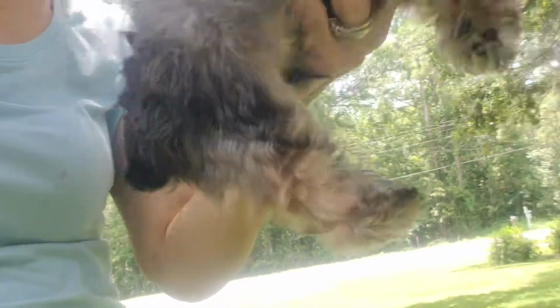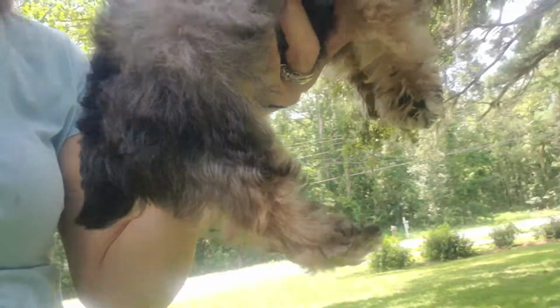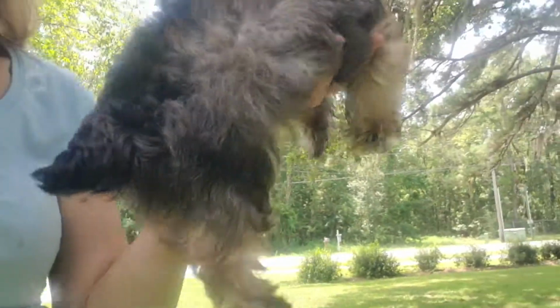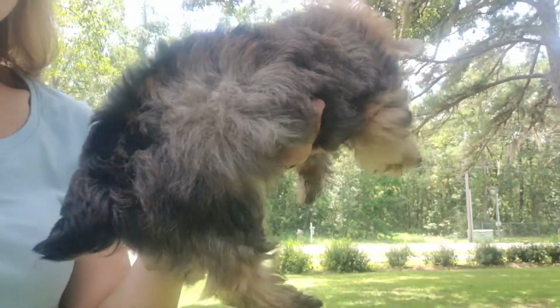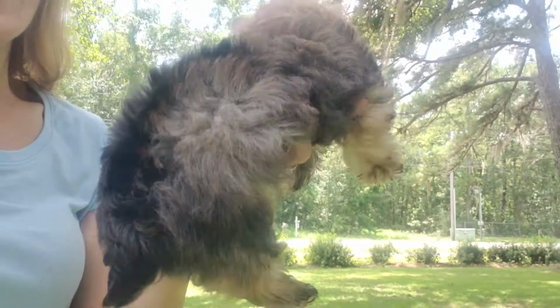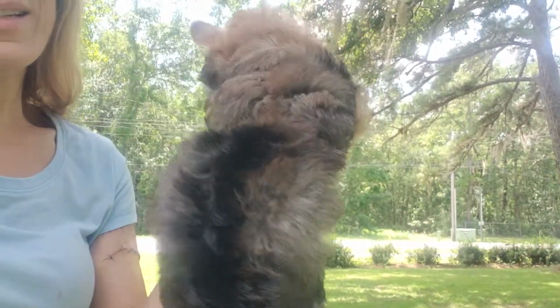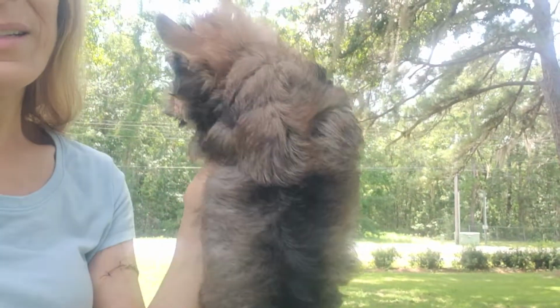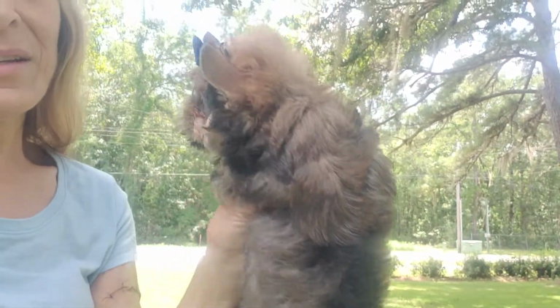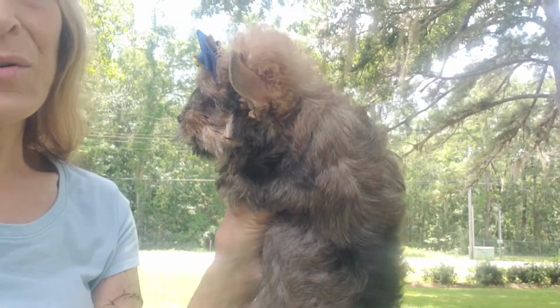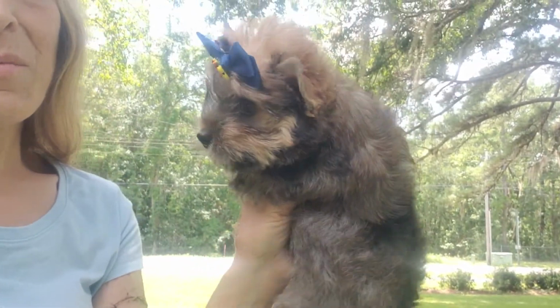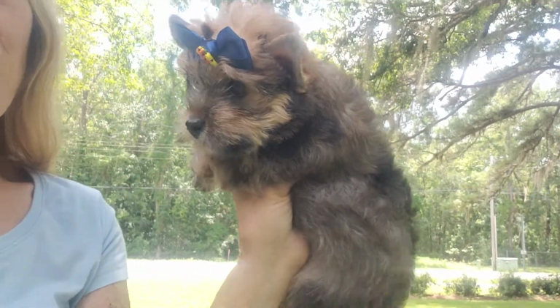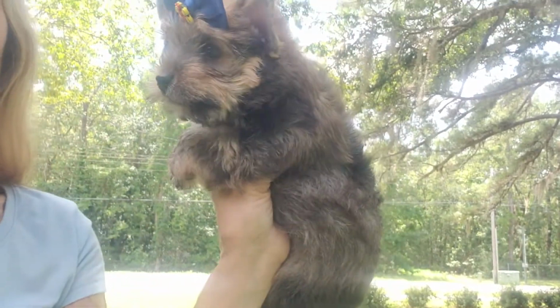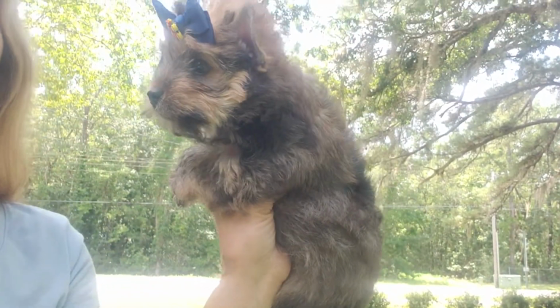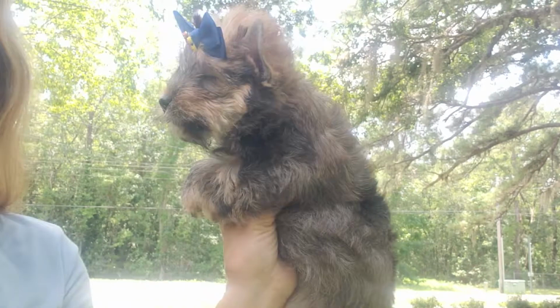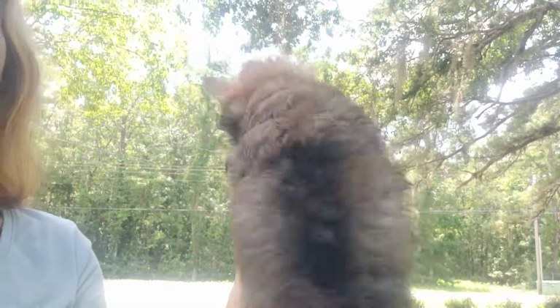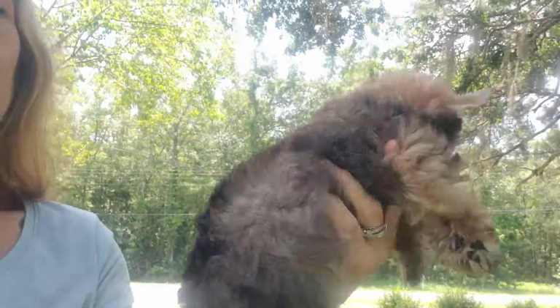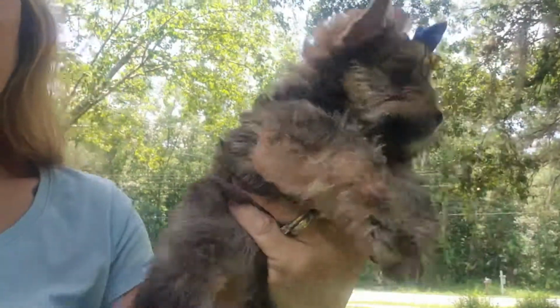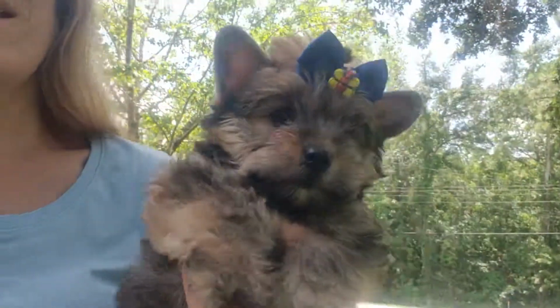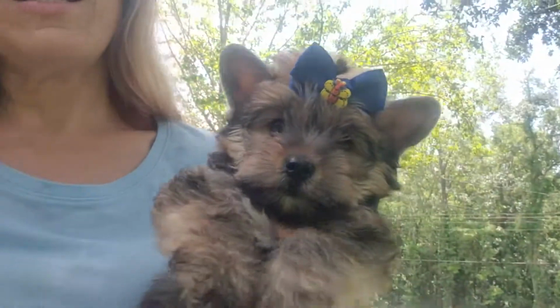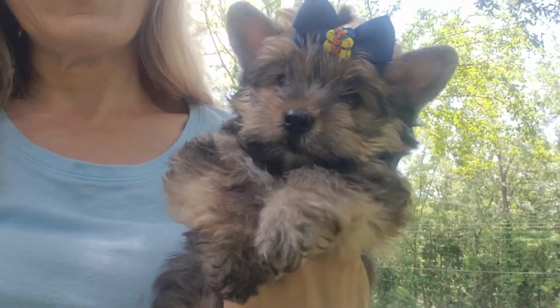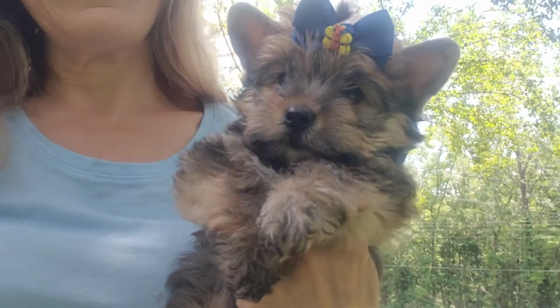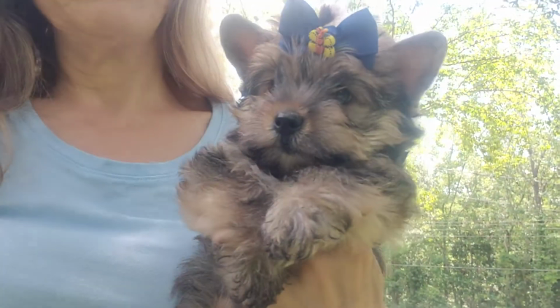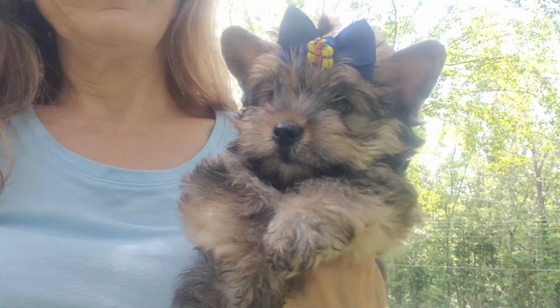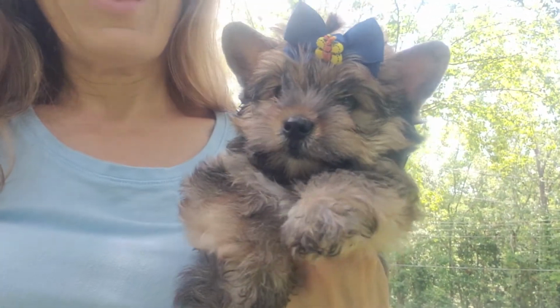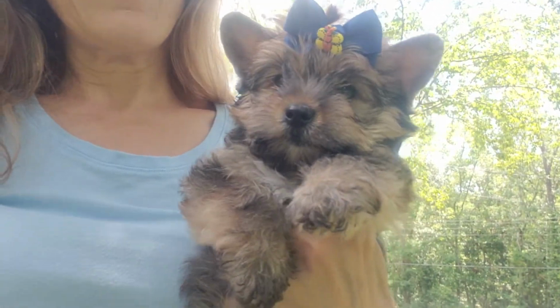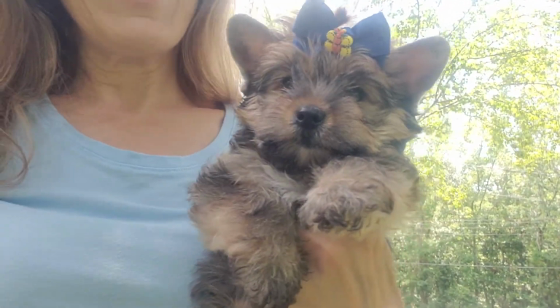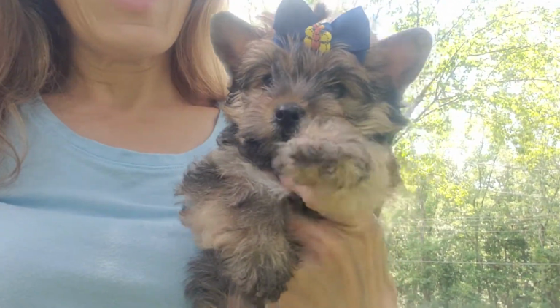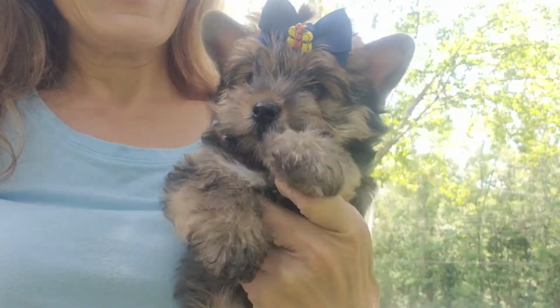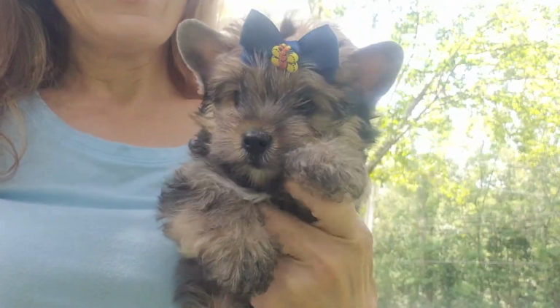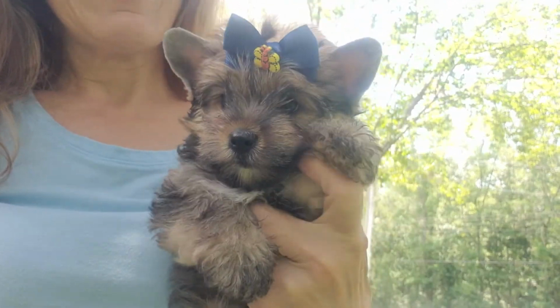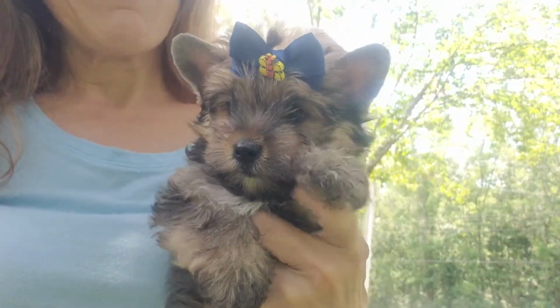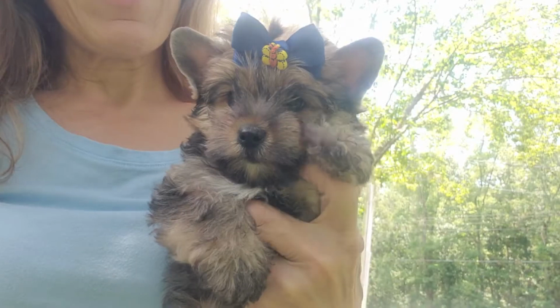There he is — Yorkie Mom. 100% money back health guarantee in writing. Have a great day. Bye bye.